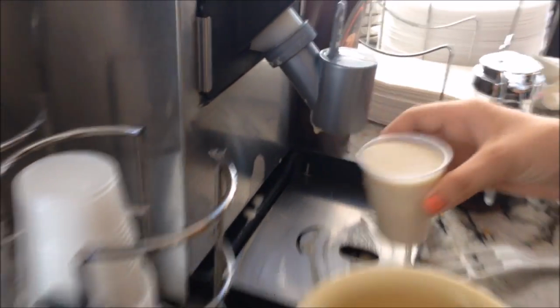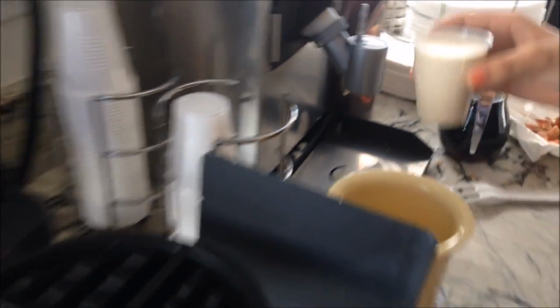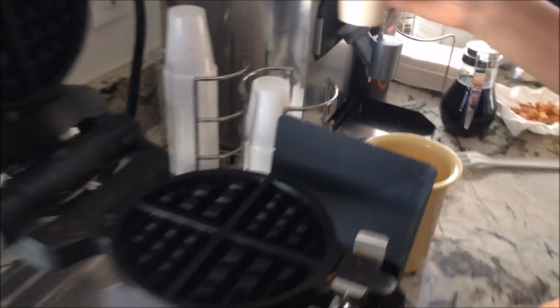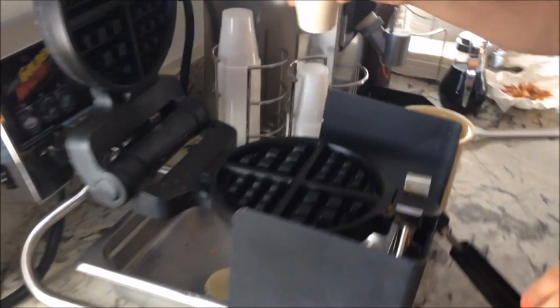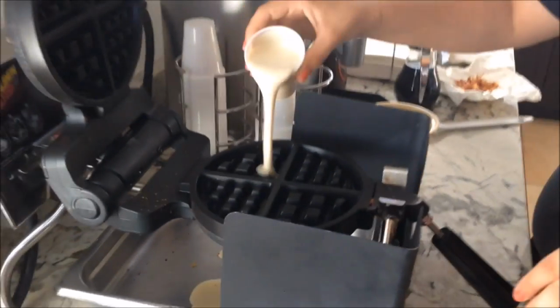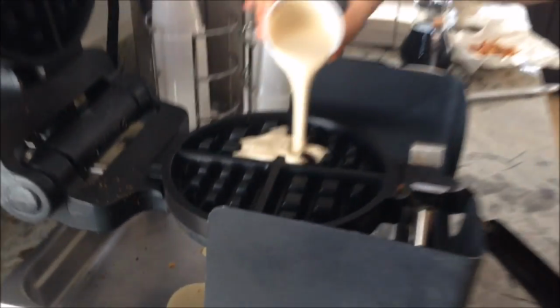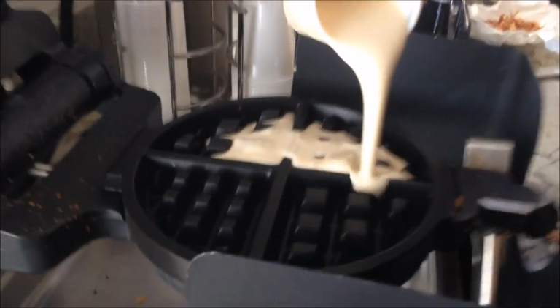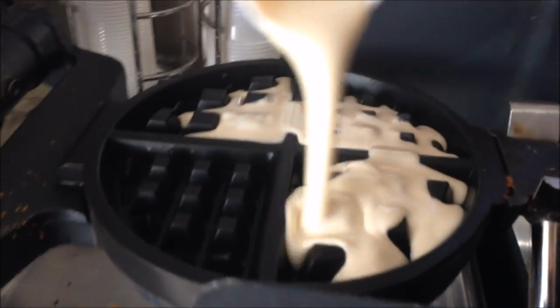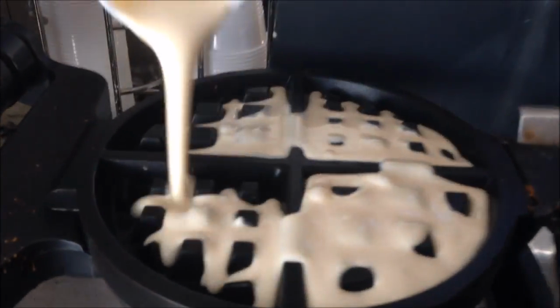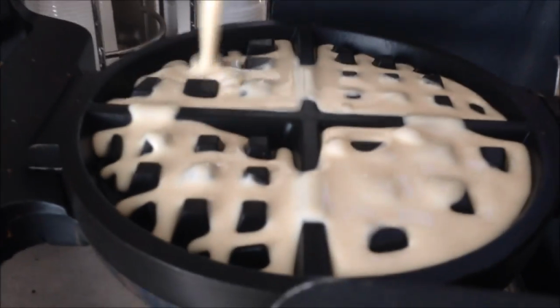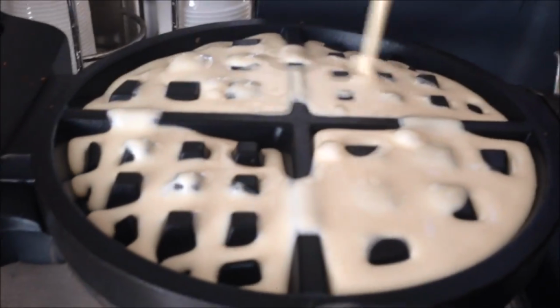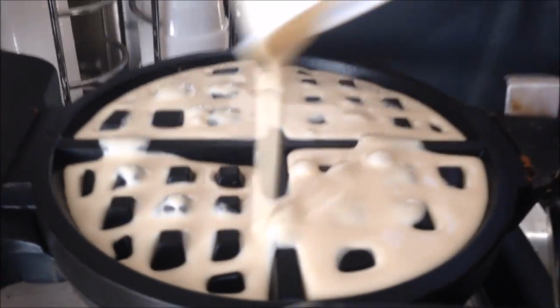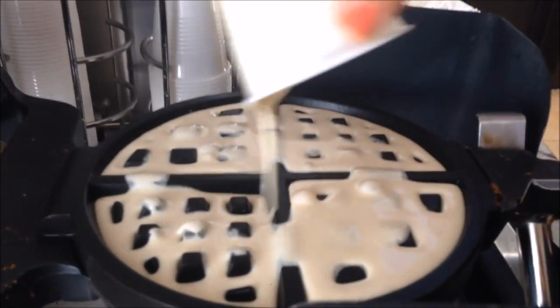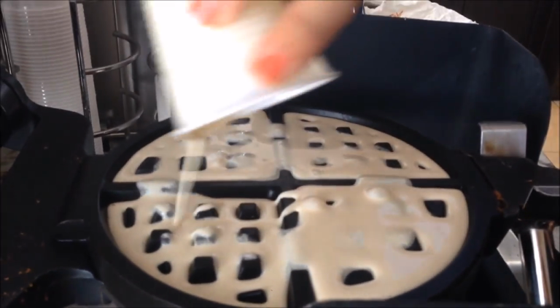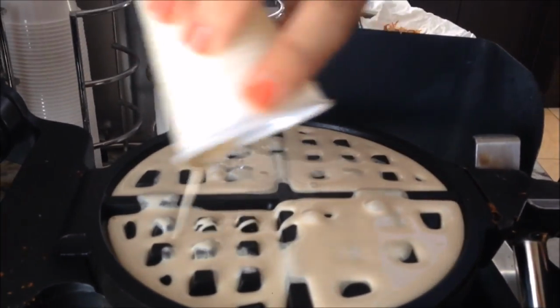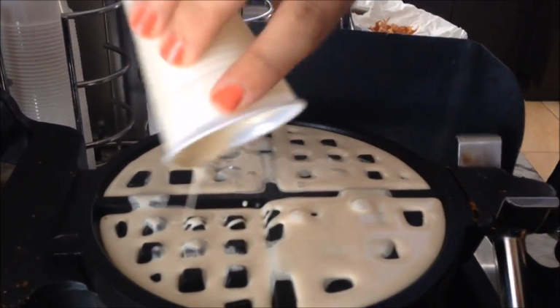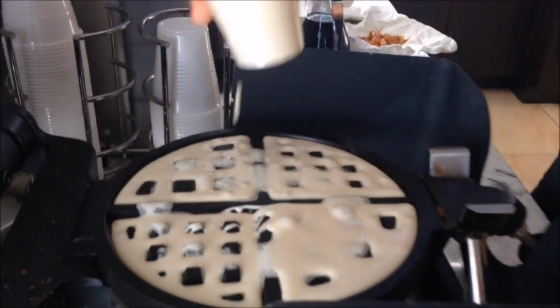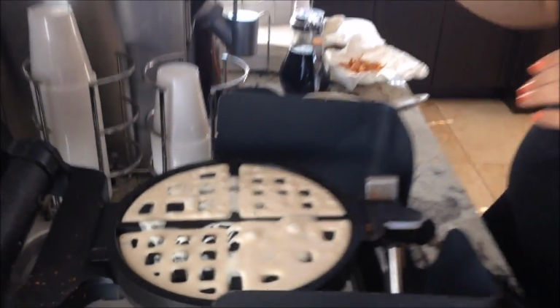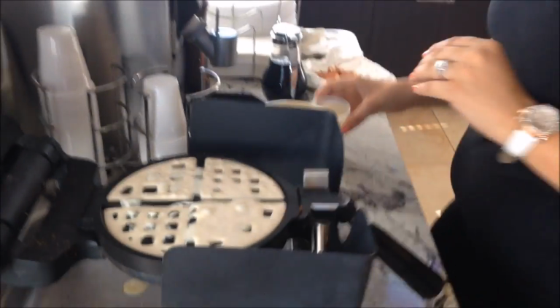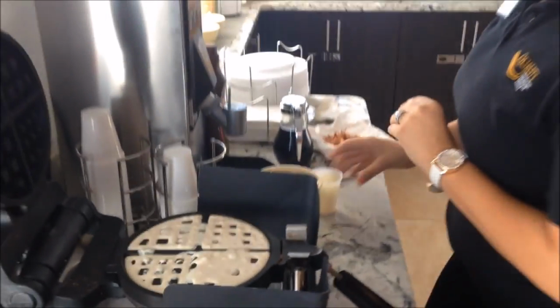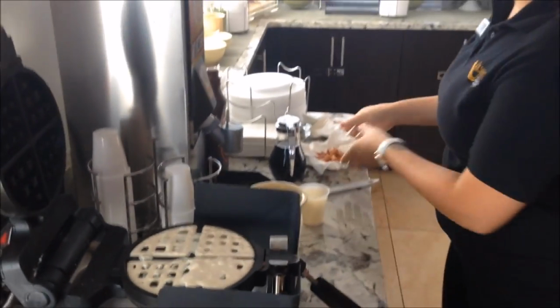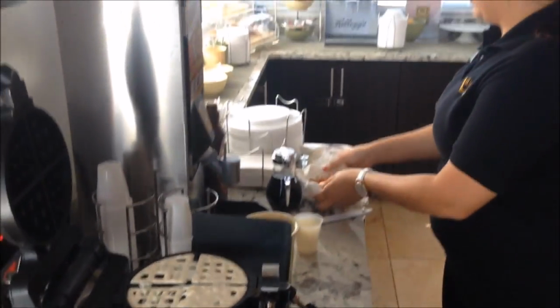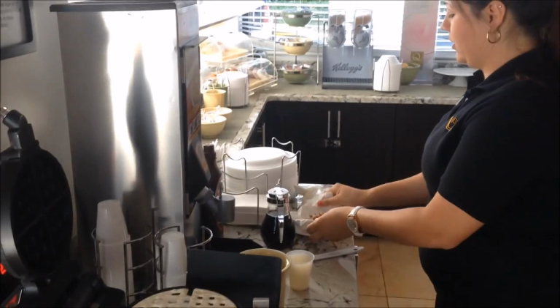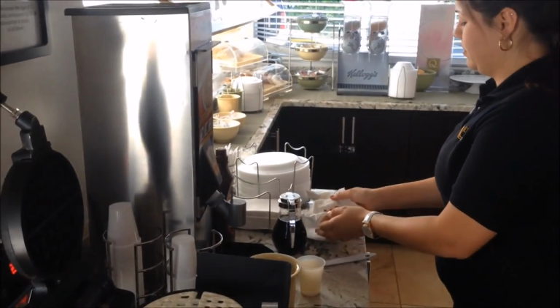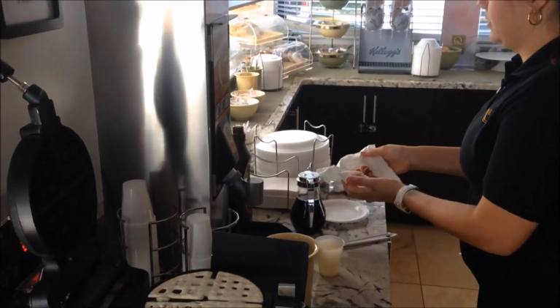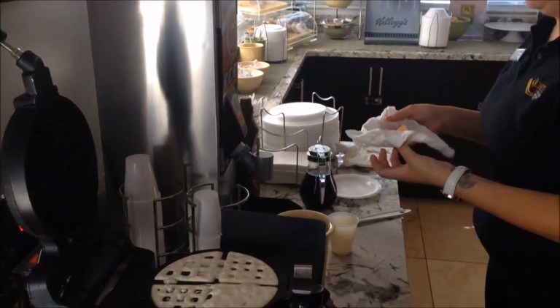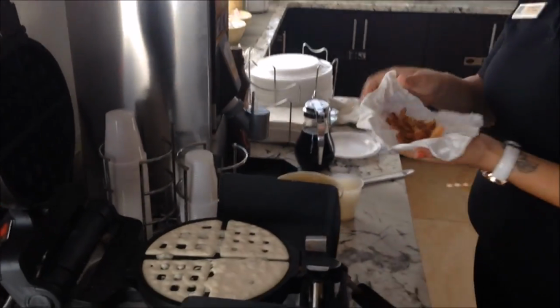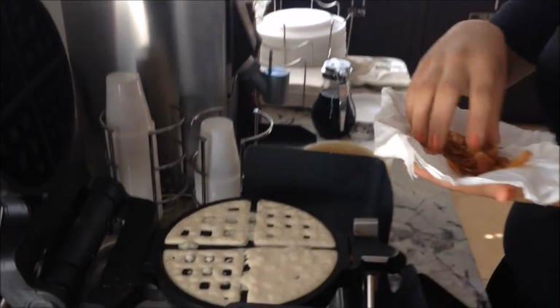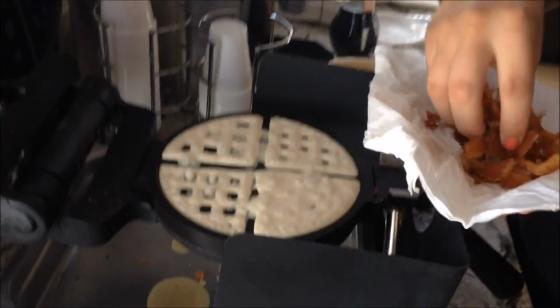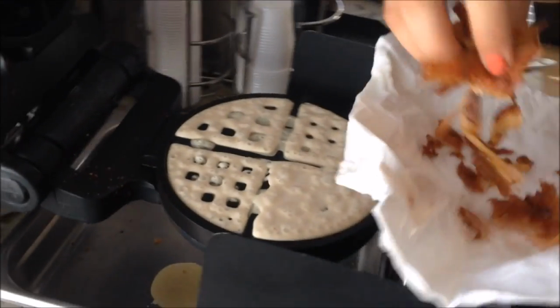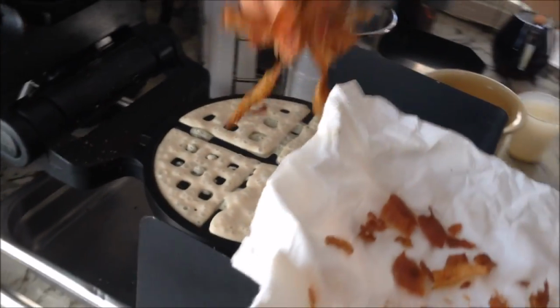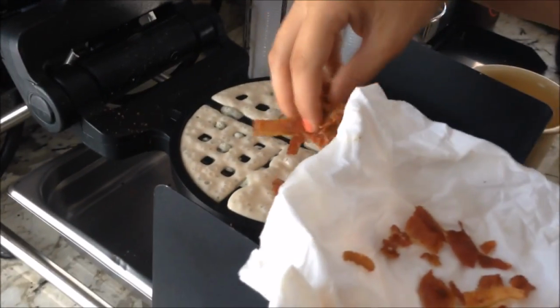You're gonna pour it into your waffle maker. Make sure you get it everywhere. And then take your bacon crumbs and you're gonna sprinkle them on top.